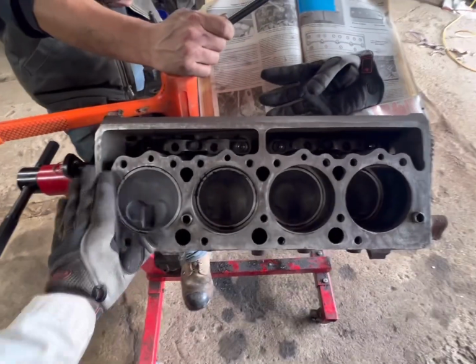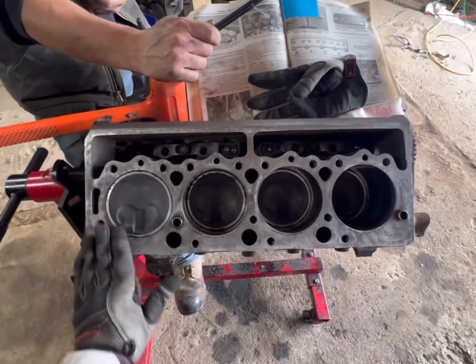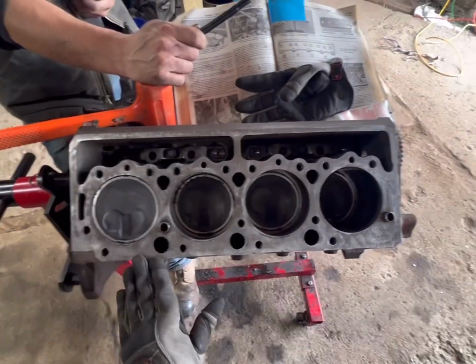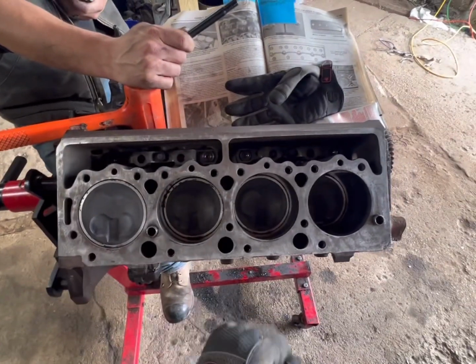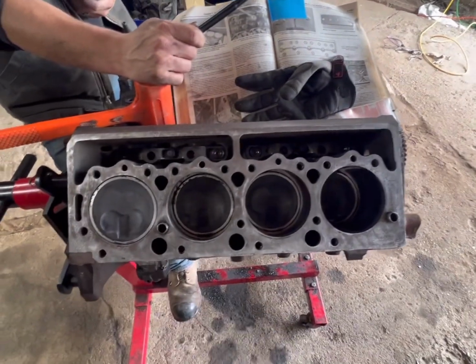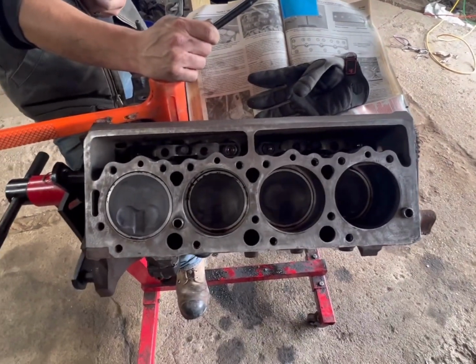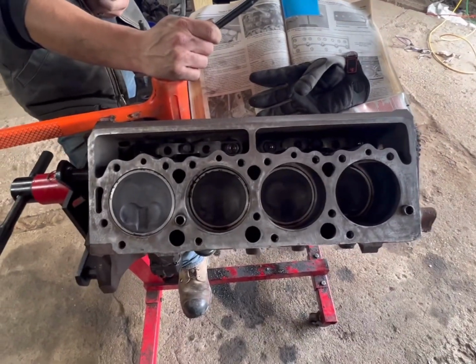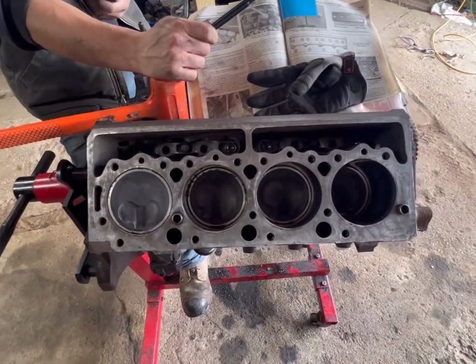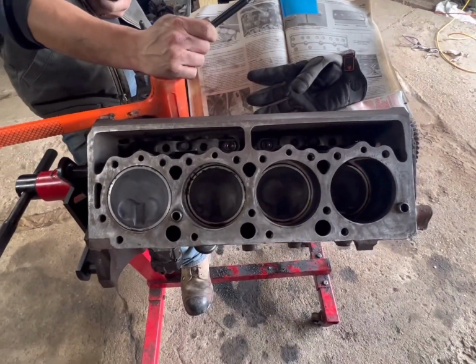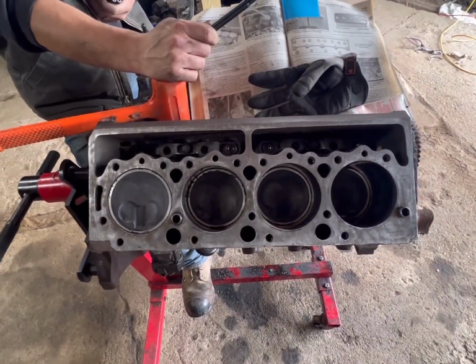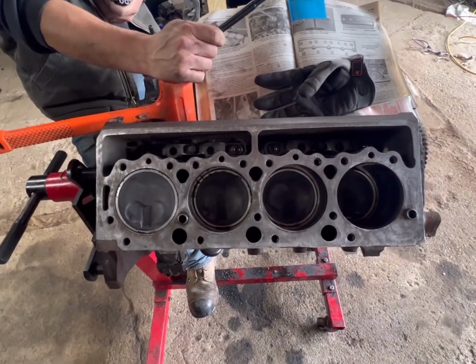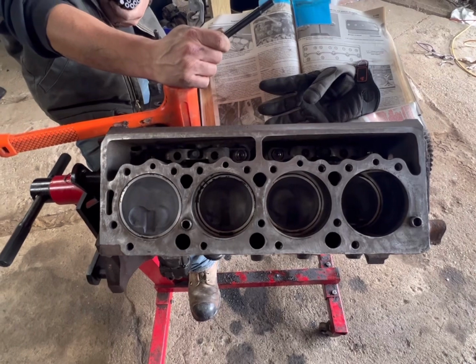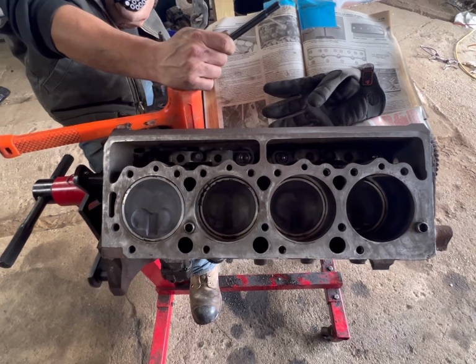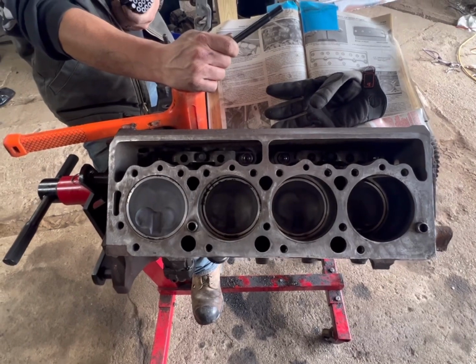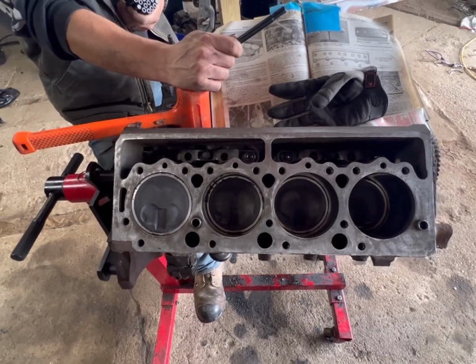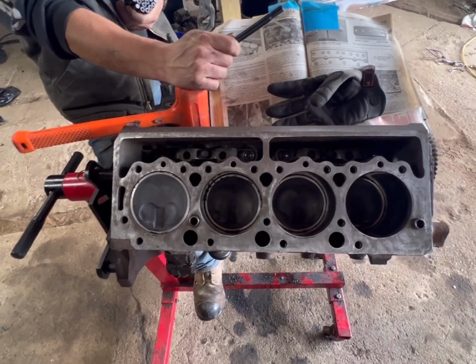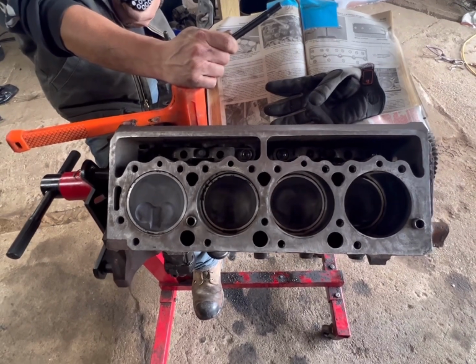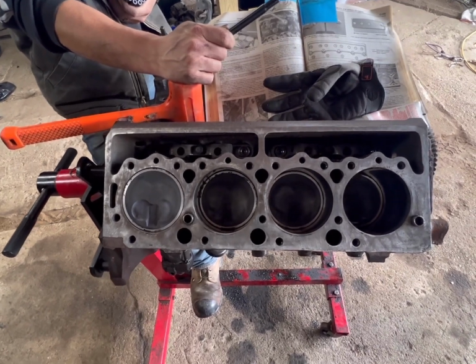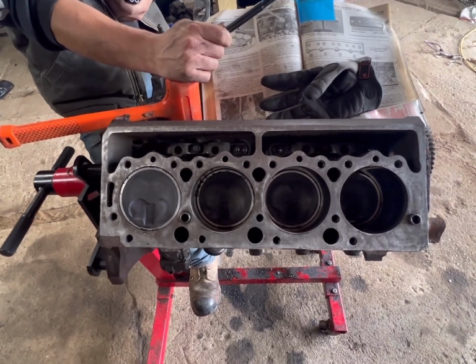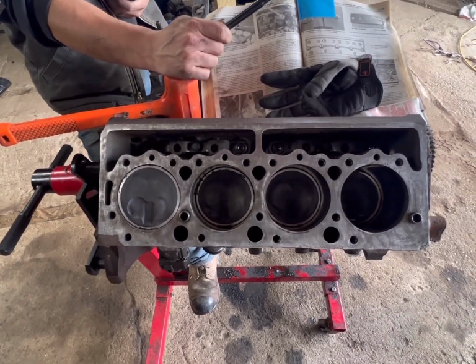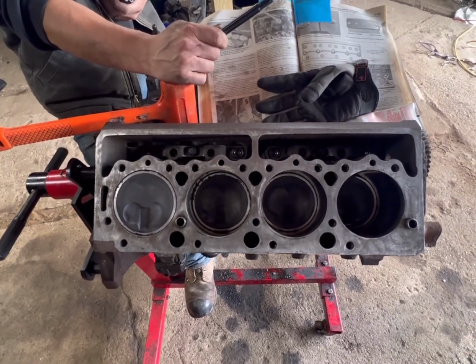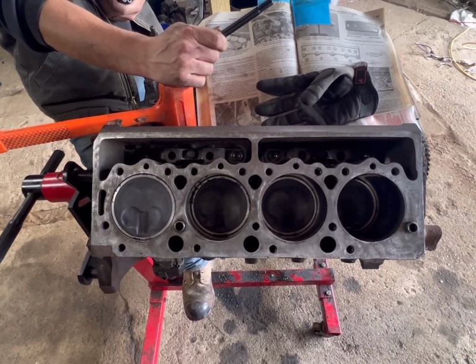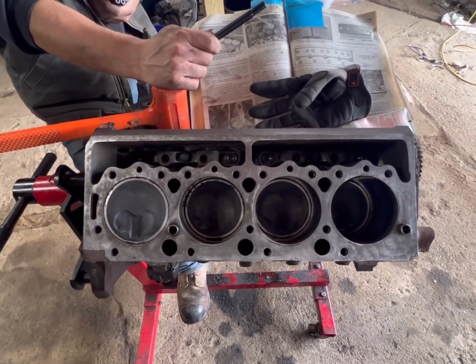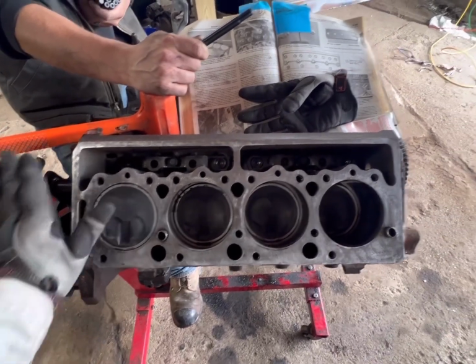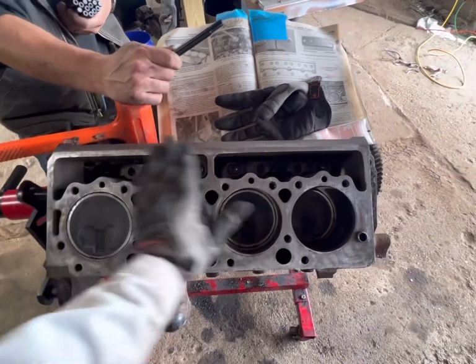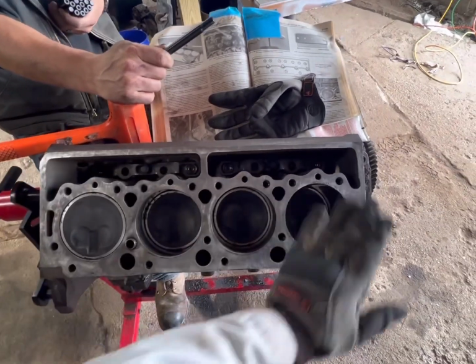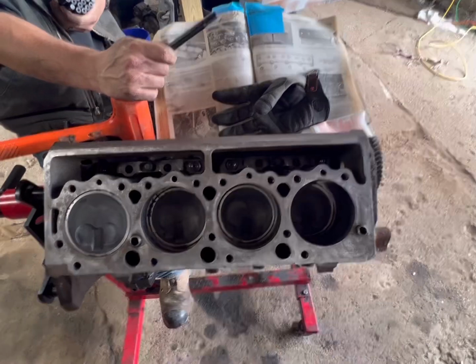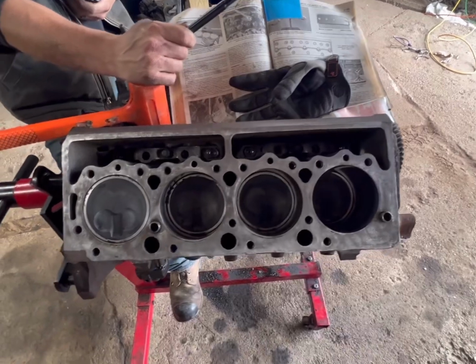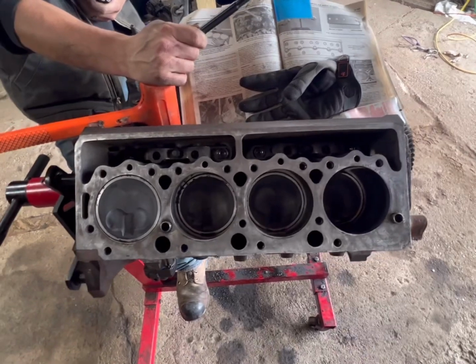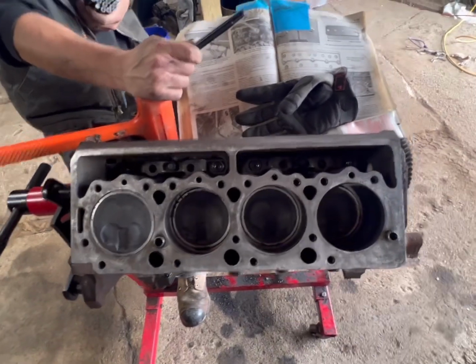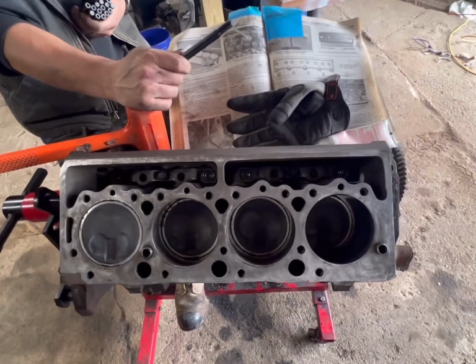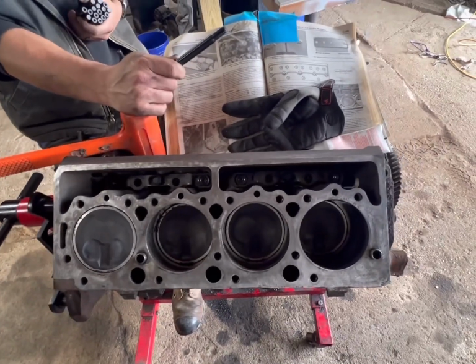Deck is good and clean, nicely prepped. This actually looks really good. Used some green scrubbies, break clean, and a flat stone. Knocked all the high spots off. It's in pretty good shape.